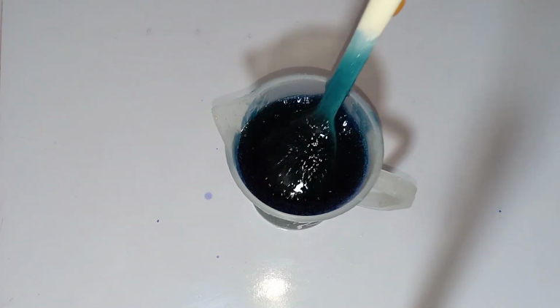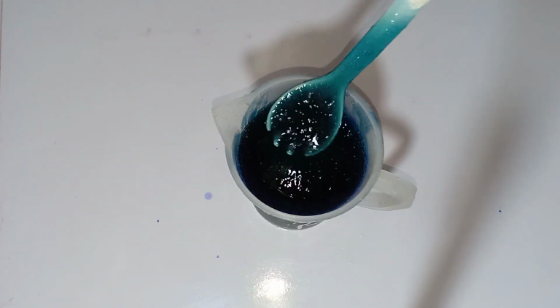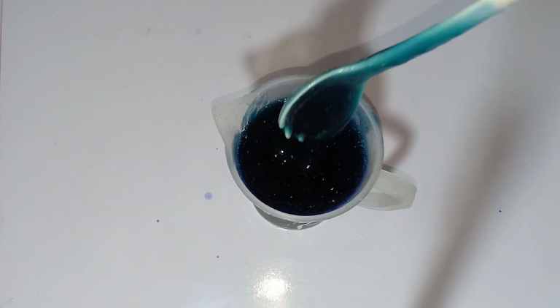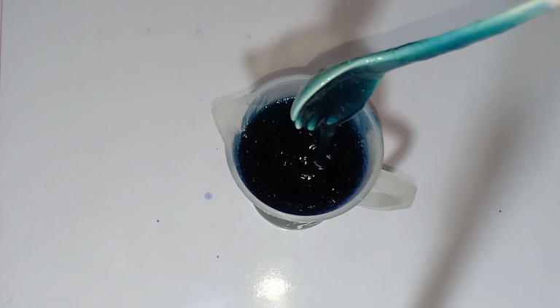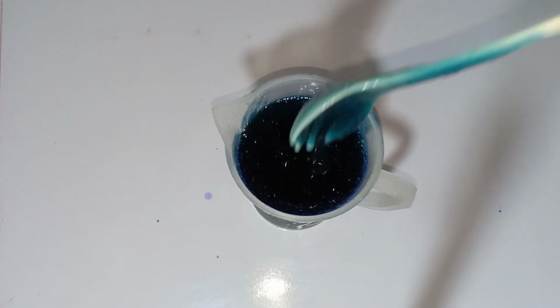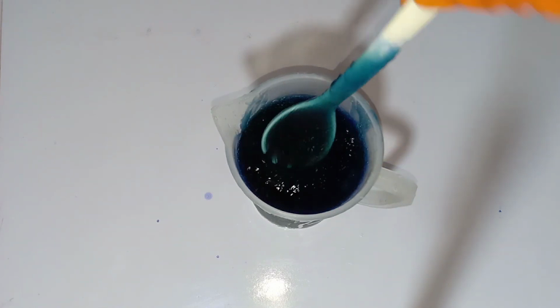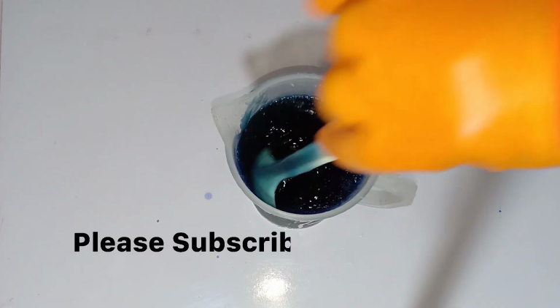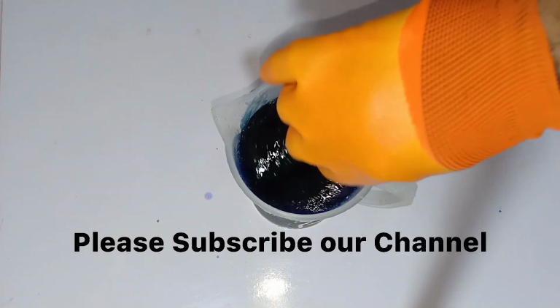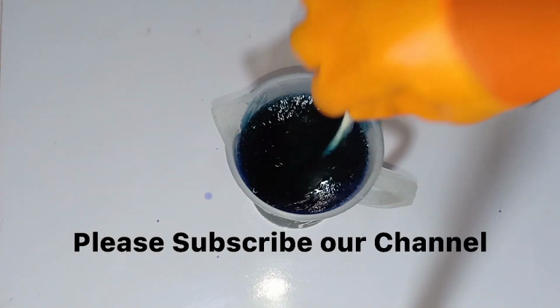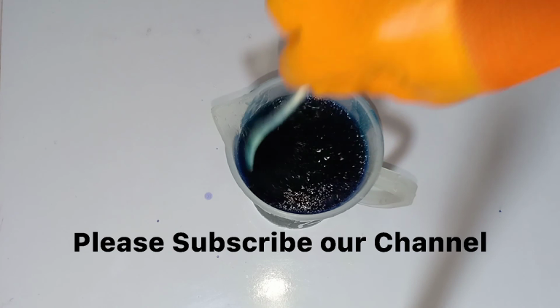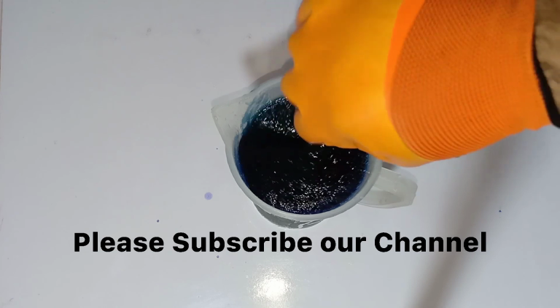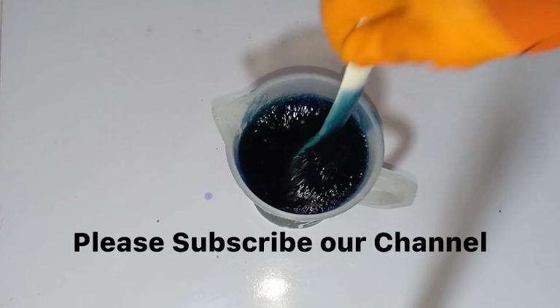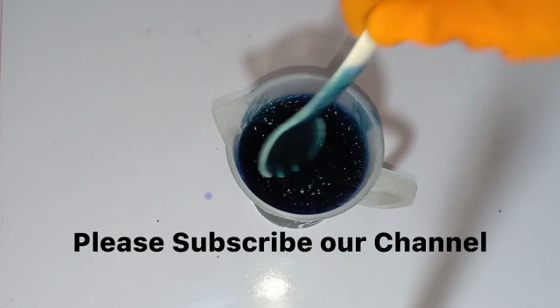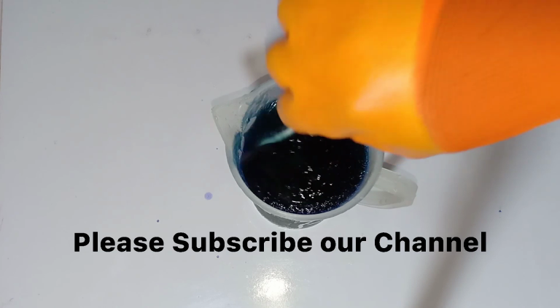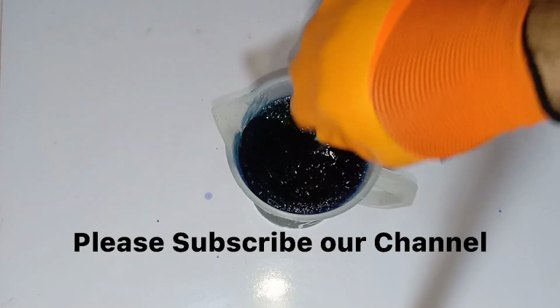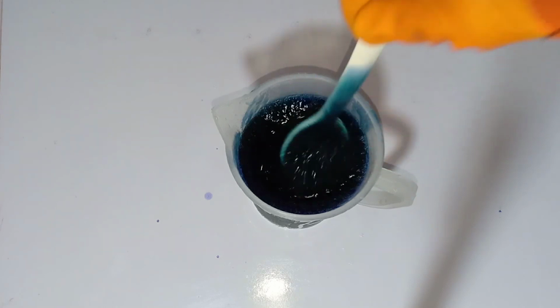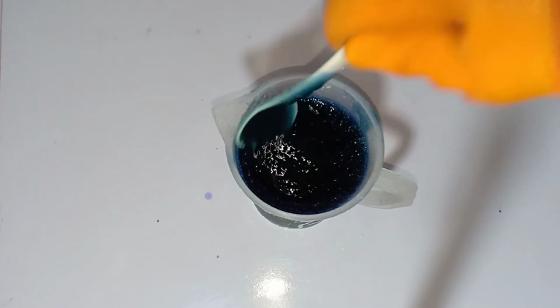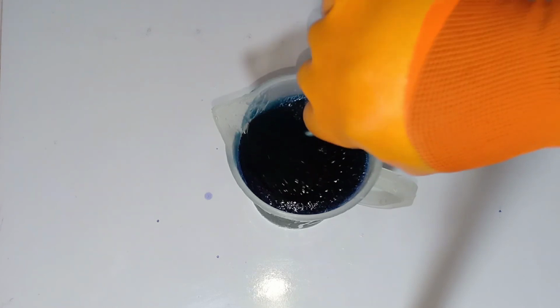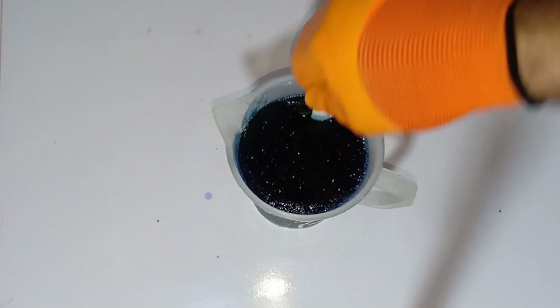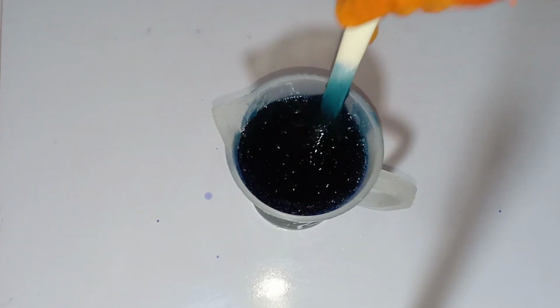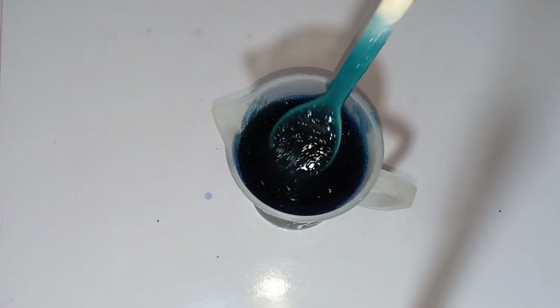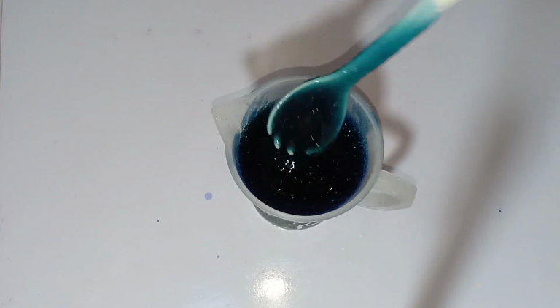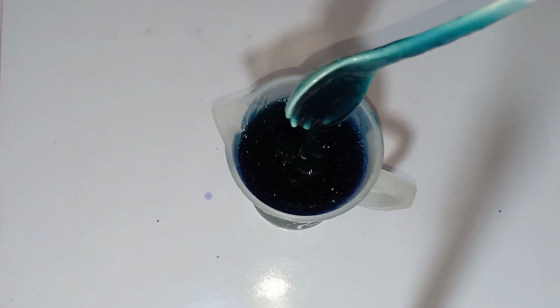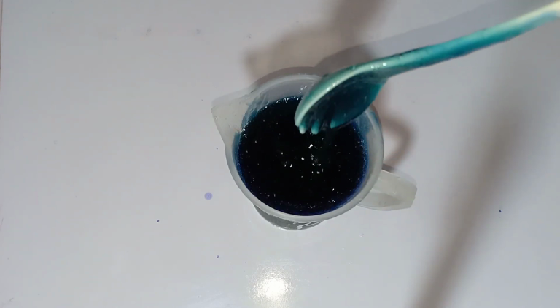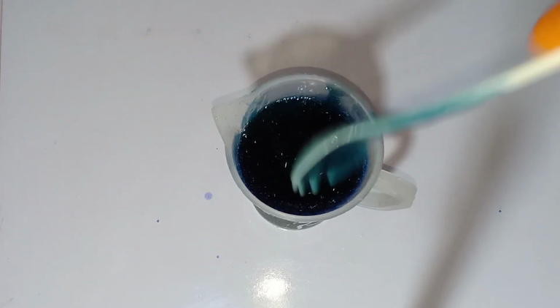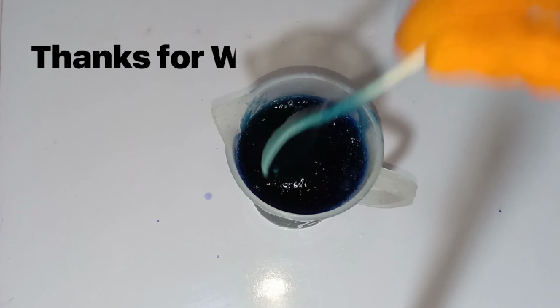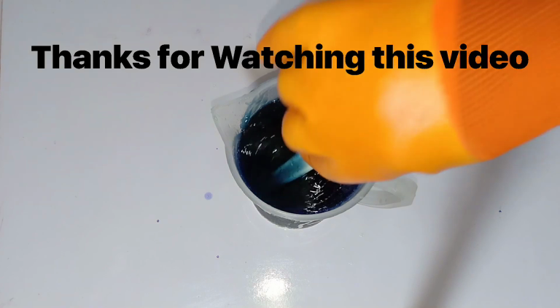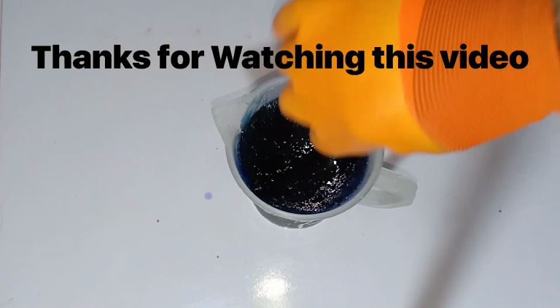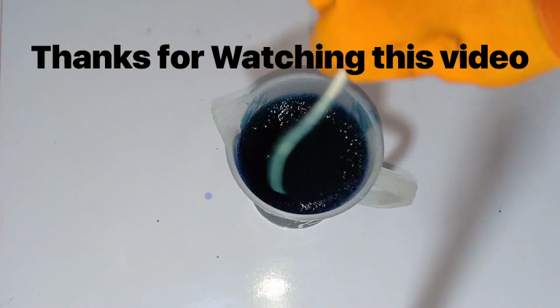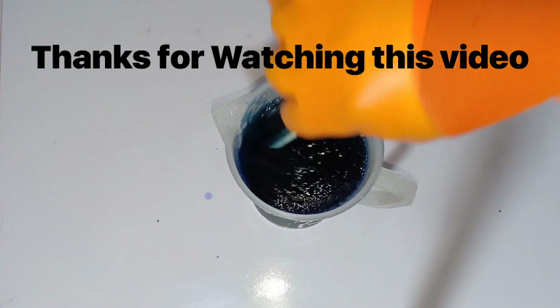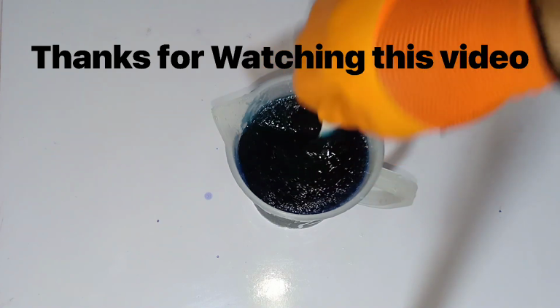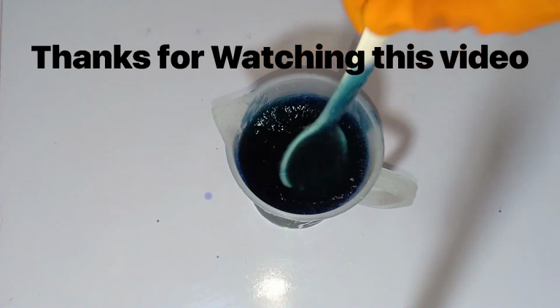It is once again requested to all new viewers to please like and subscribe our channel. Thanks for watching this video.